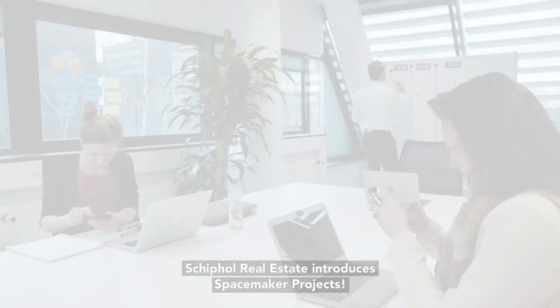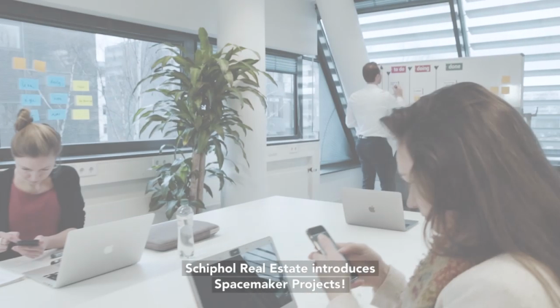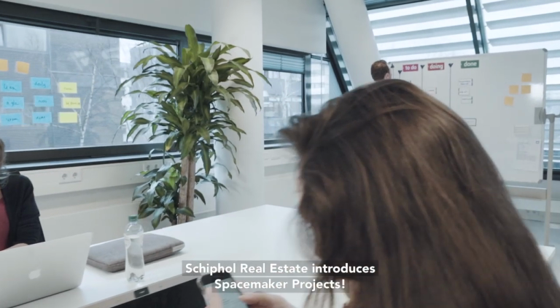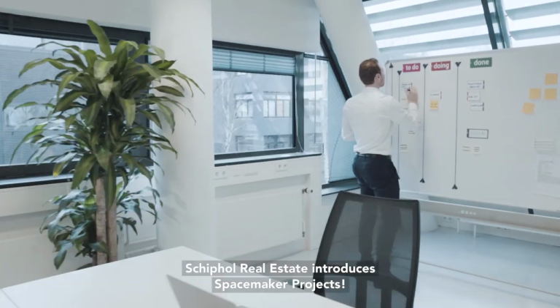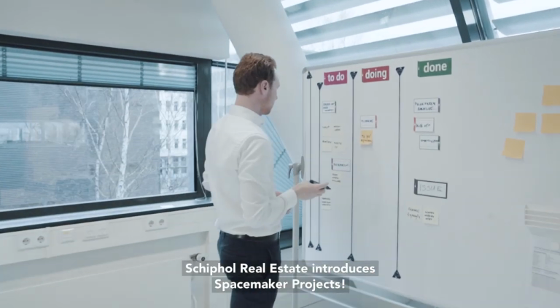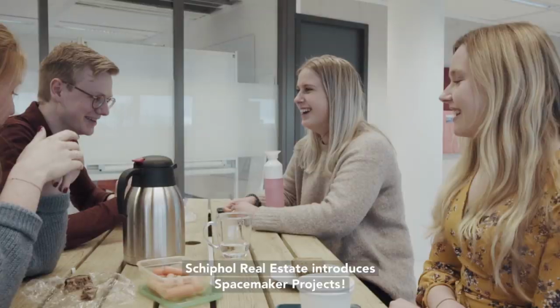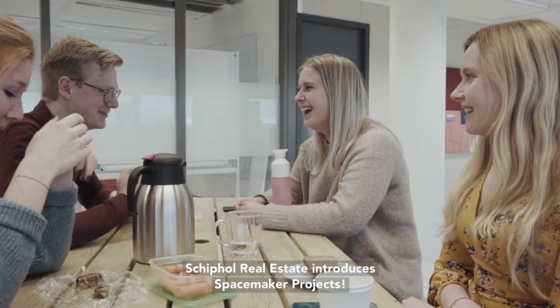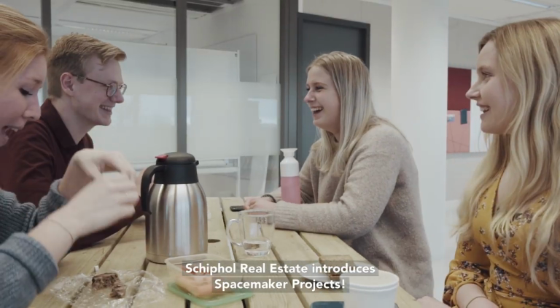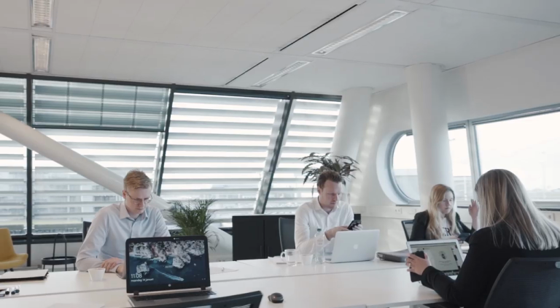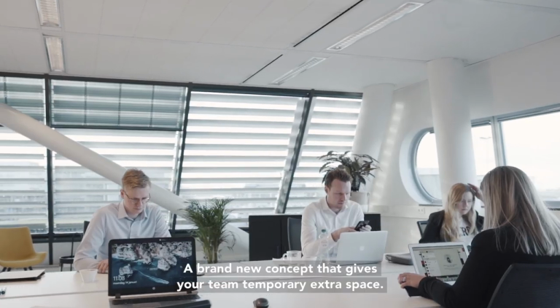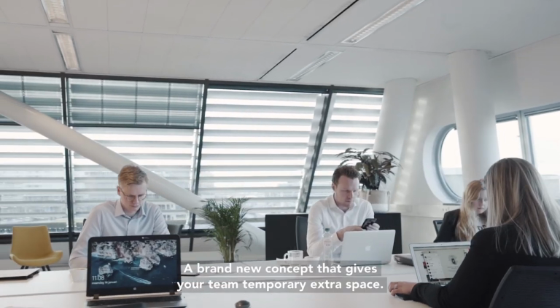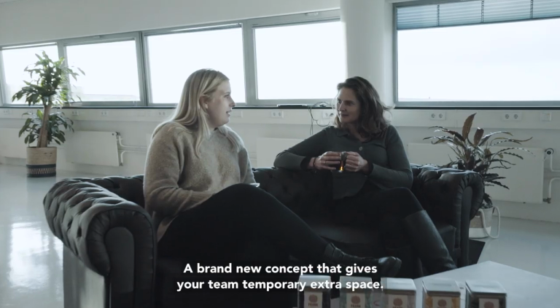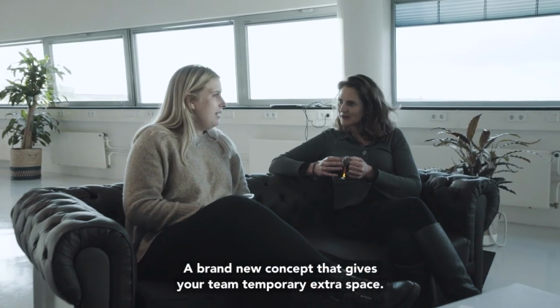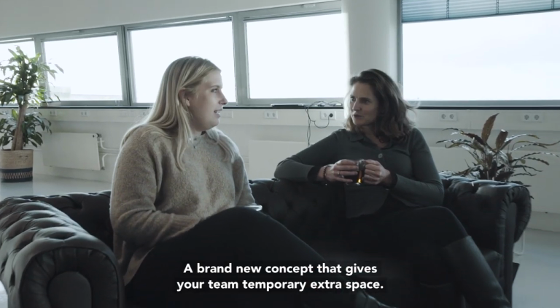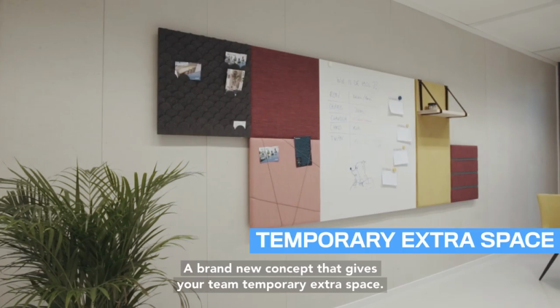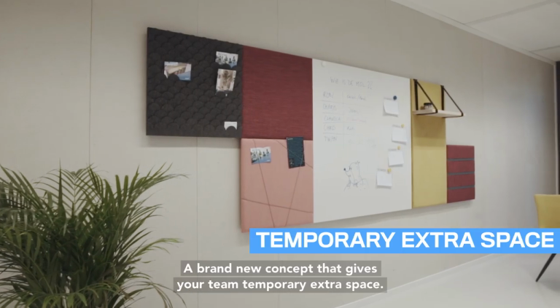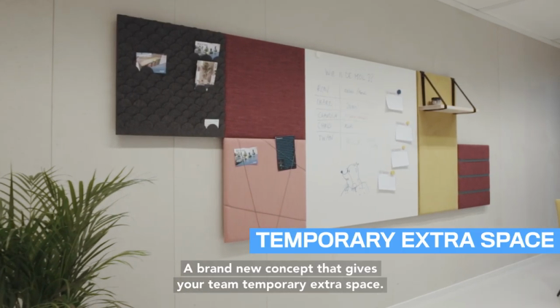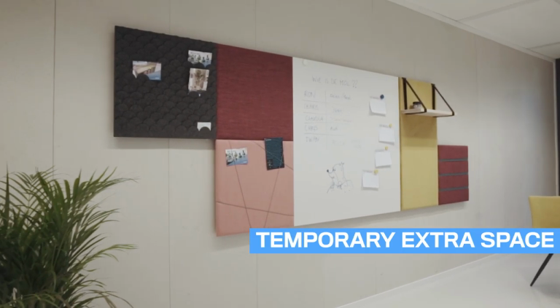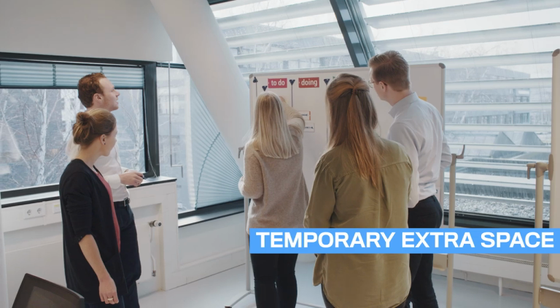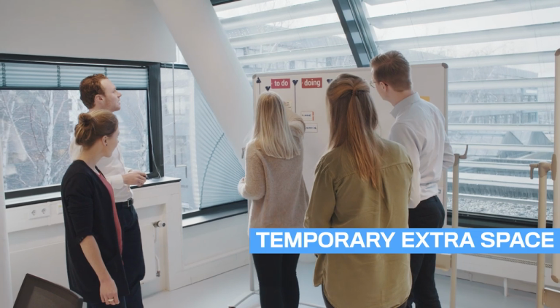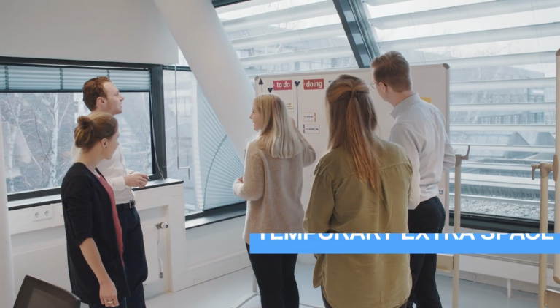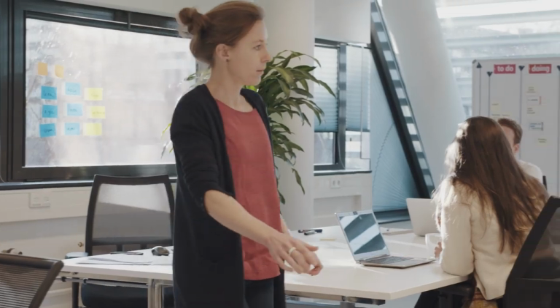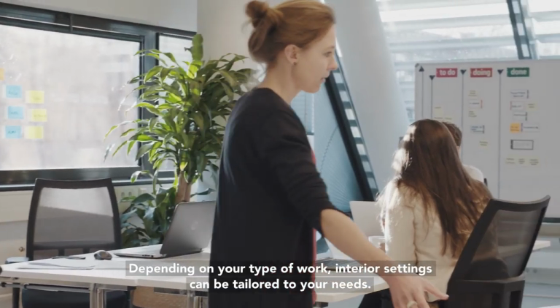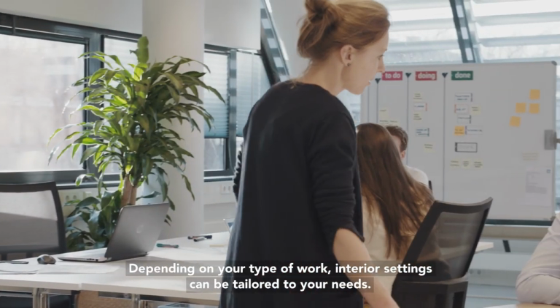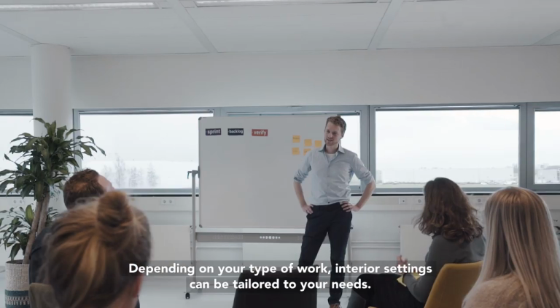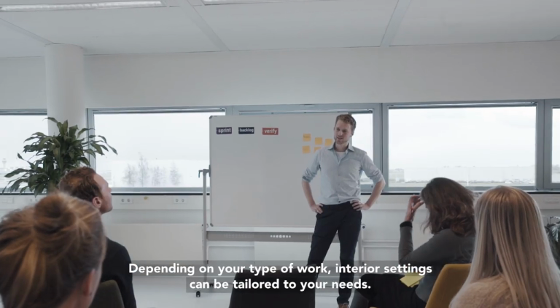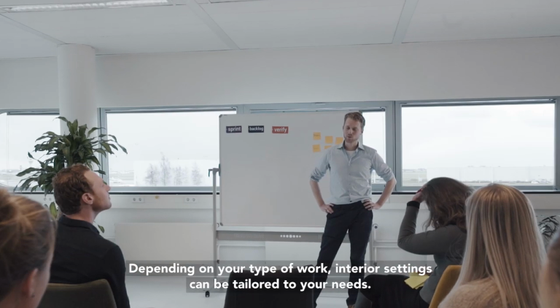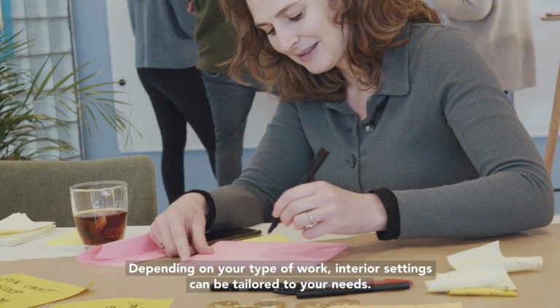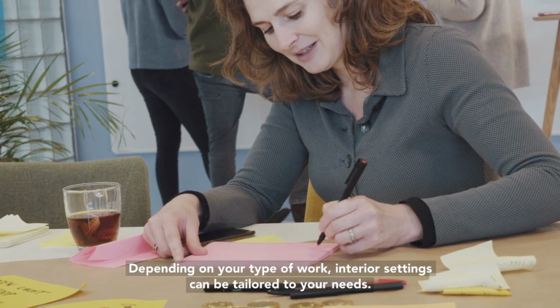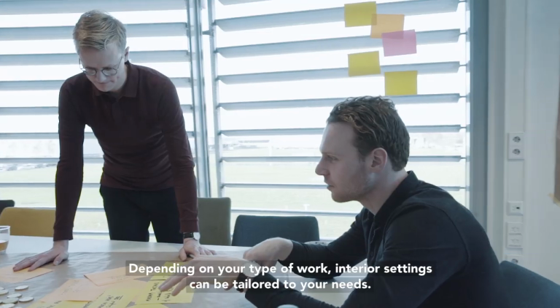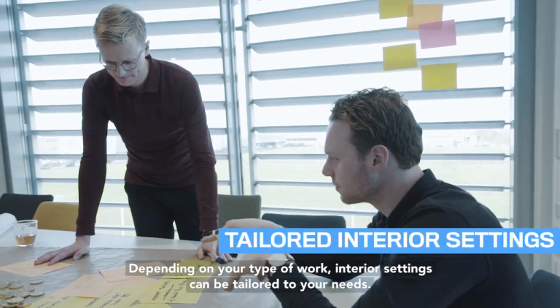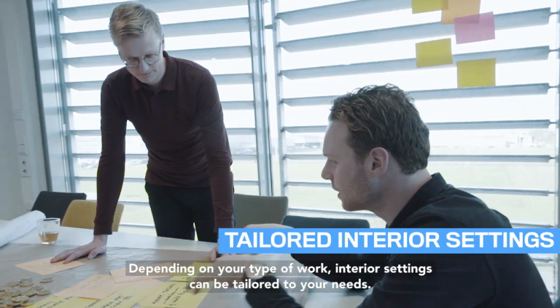Schiphol Real Estate introduces Spacemaker Projects, a brand new concept that gives your team temporary extra space. Depending on your type of work, interior settings can be tailored to your needs.